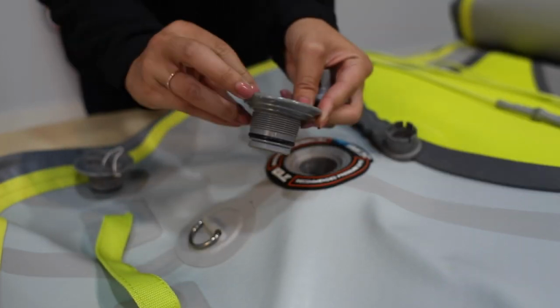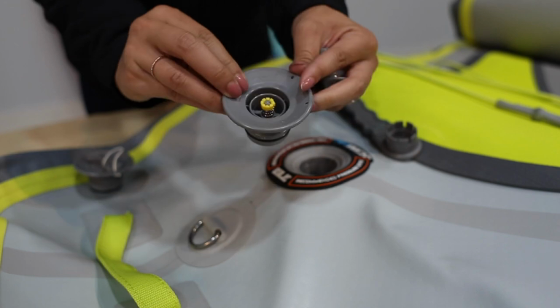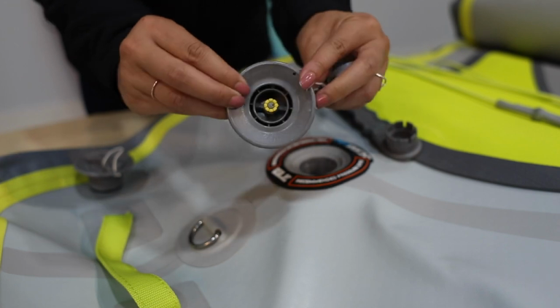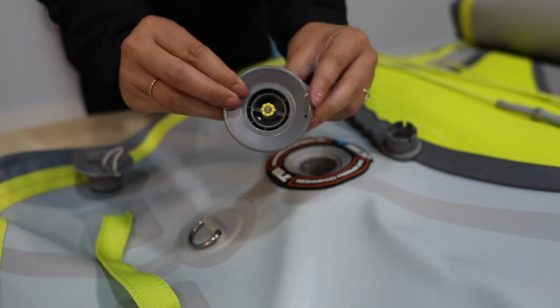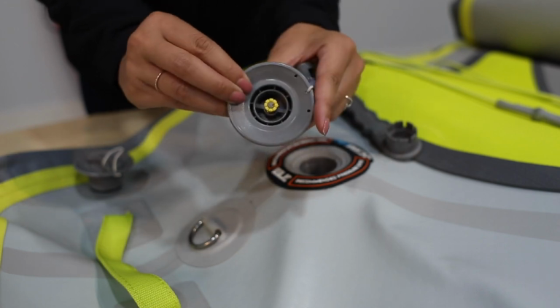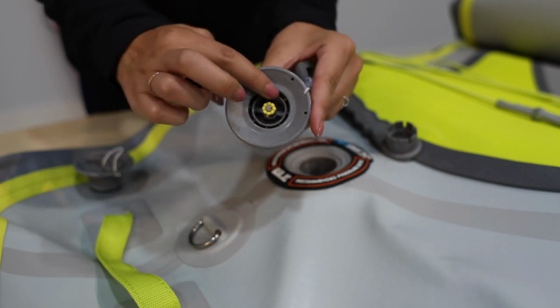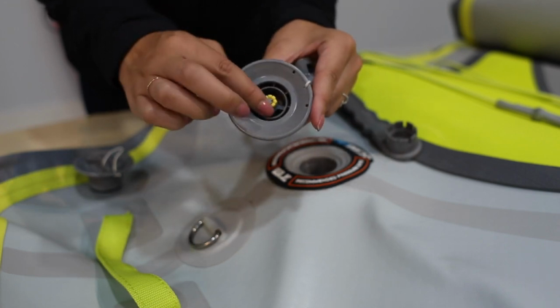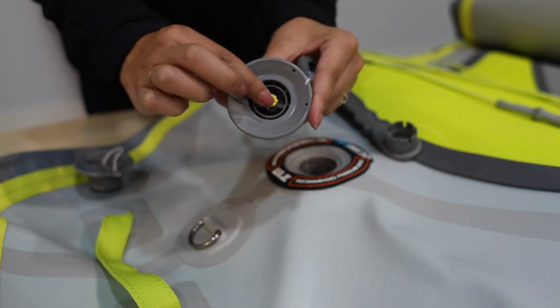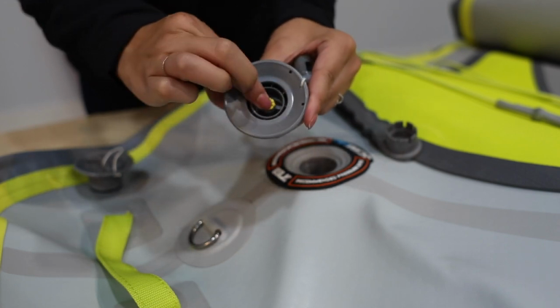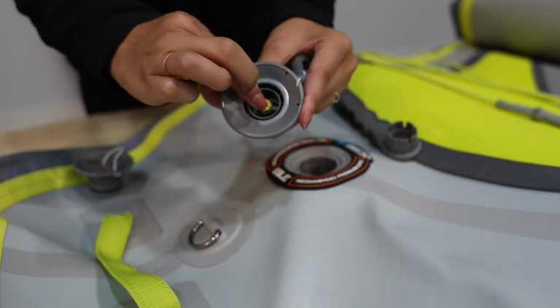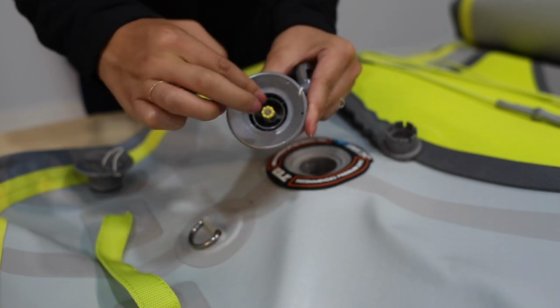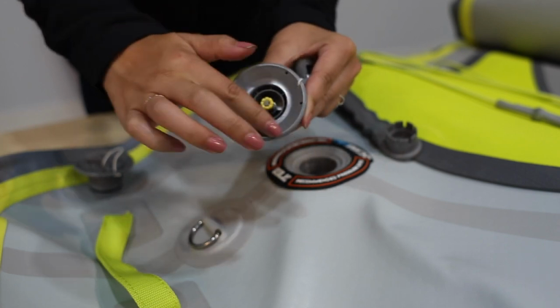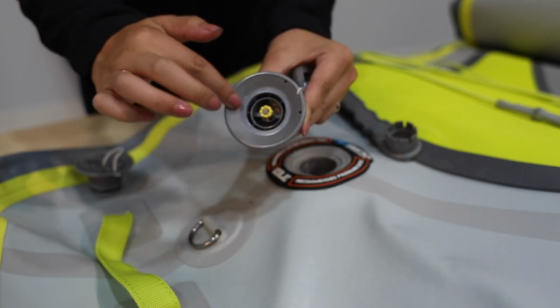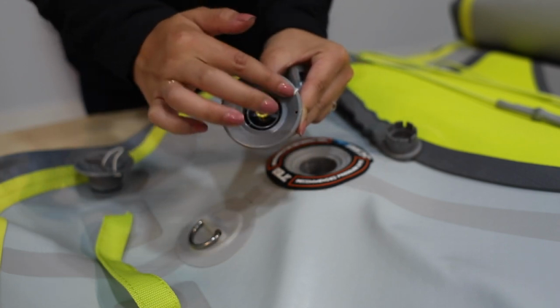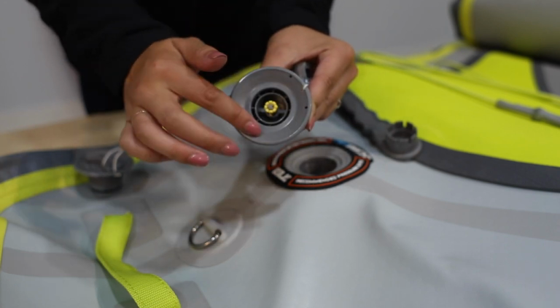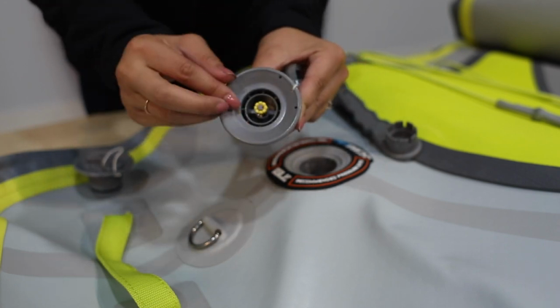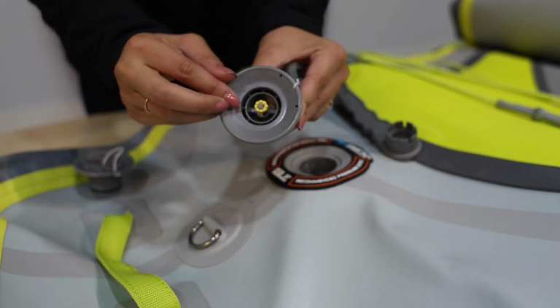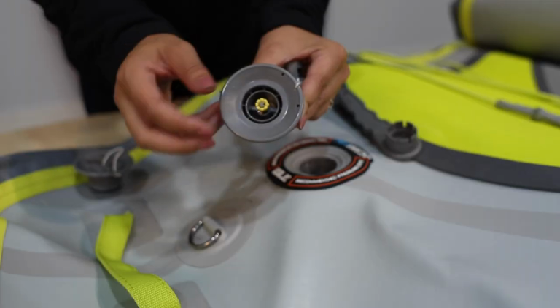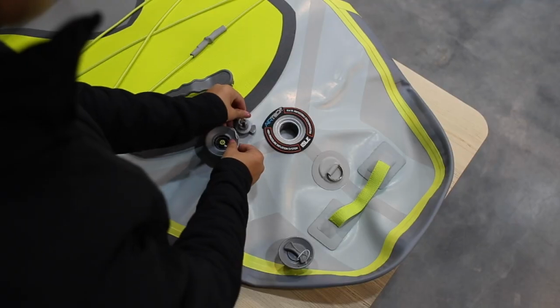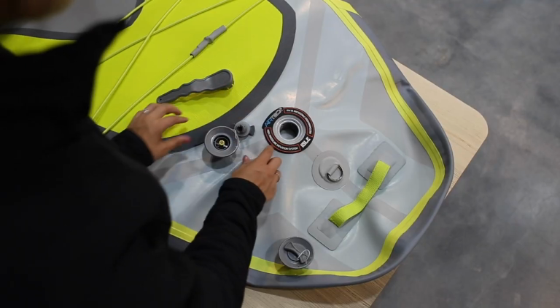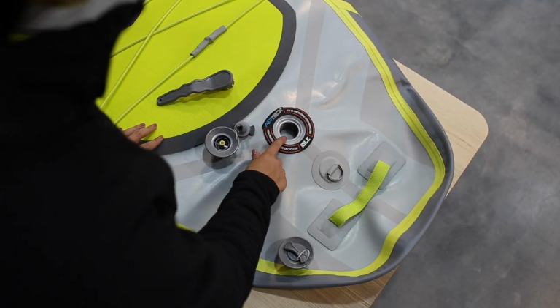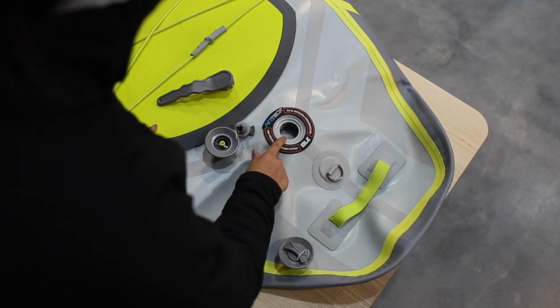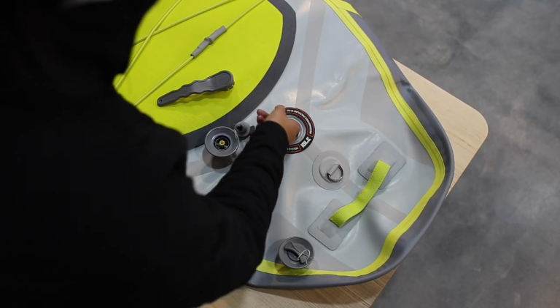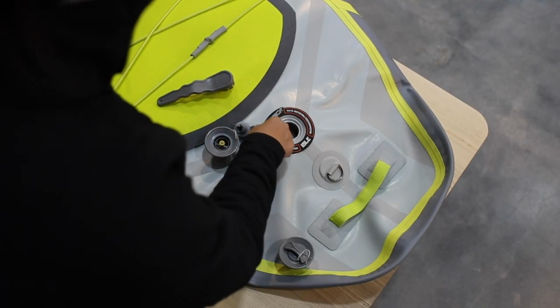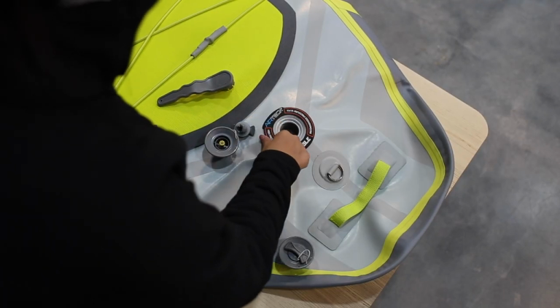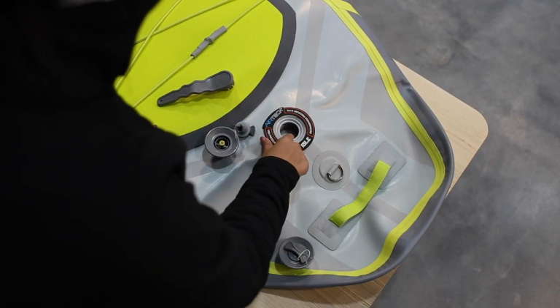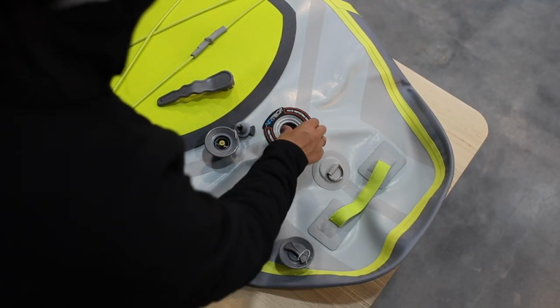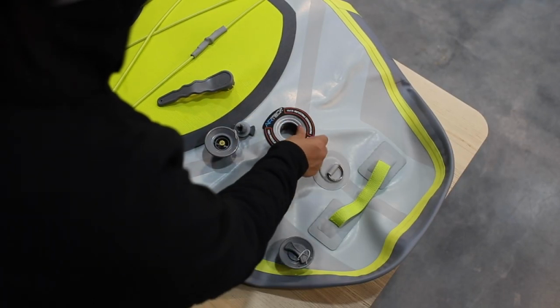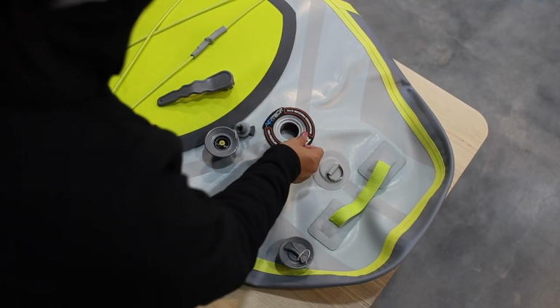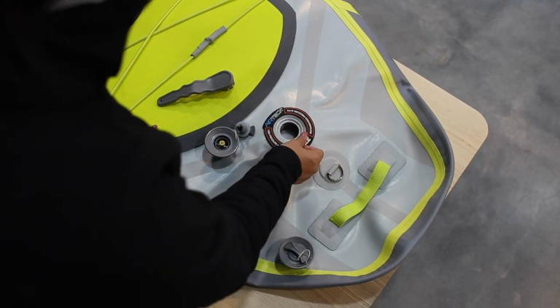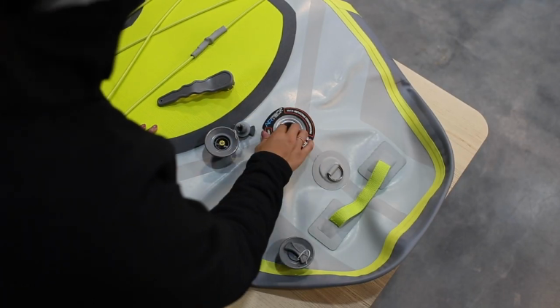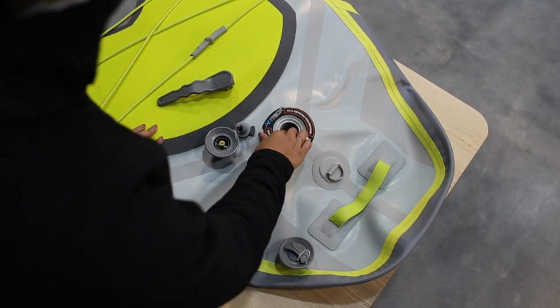Be sure the pin spring is functioning properly and that there are no cracks along the edges. Next, you'll want to look into the board to ensure there are no strings from the drop stitching material.